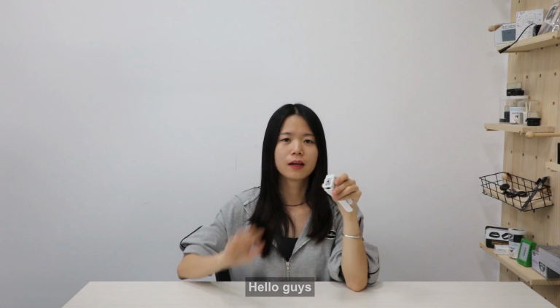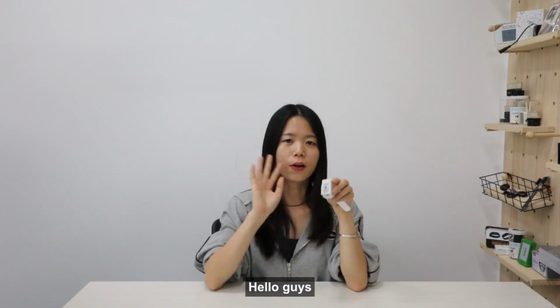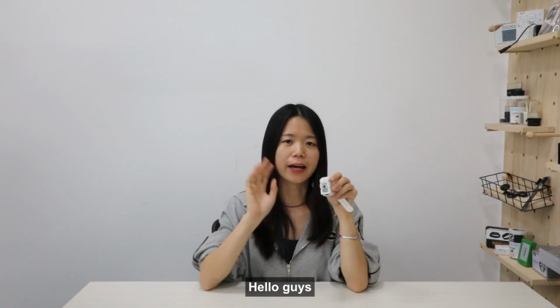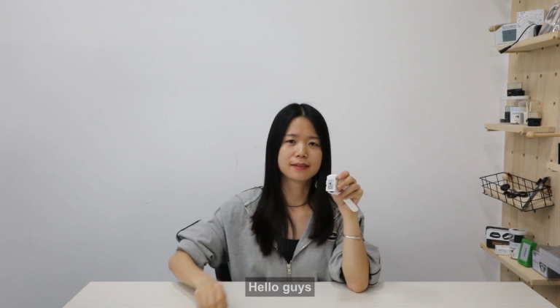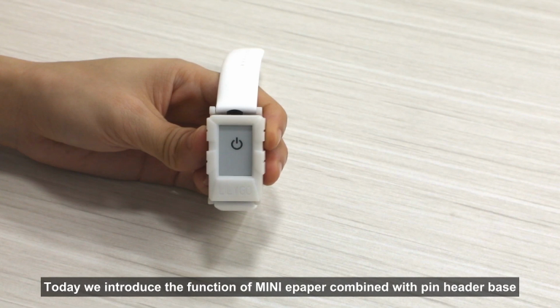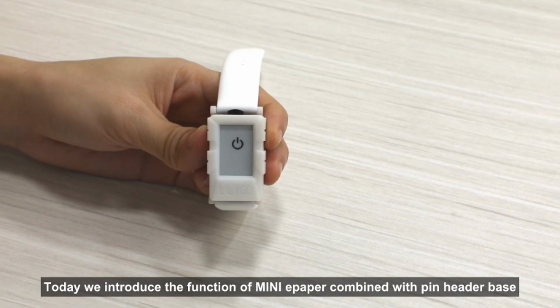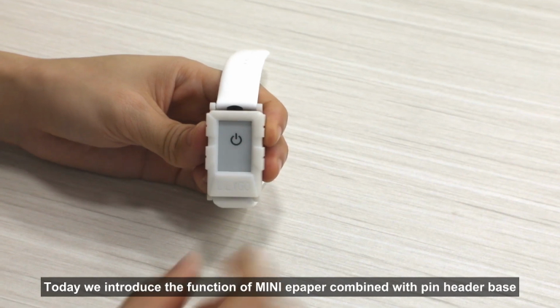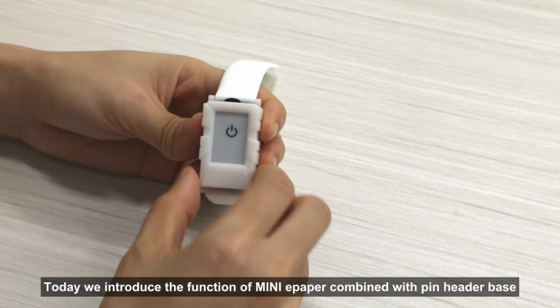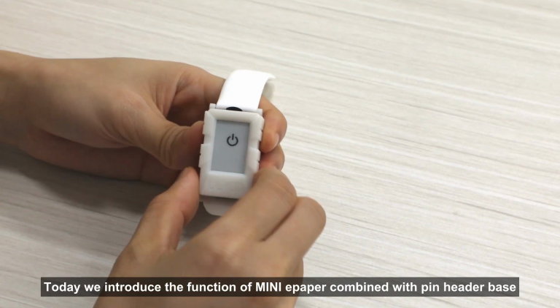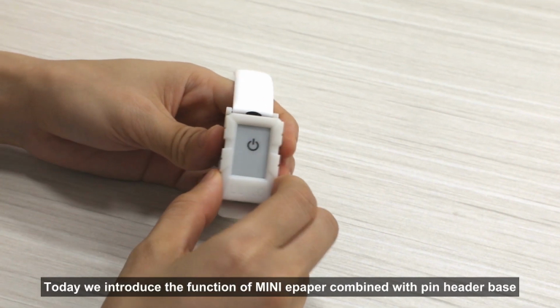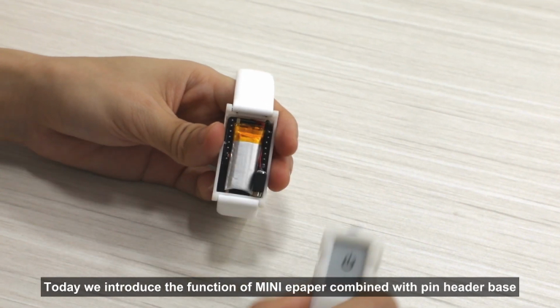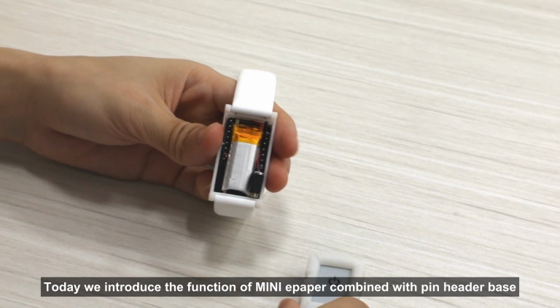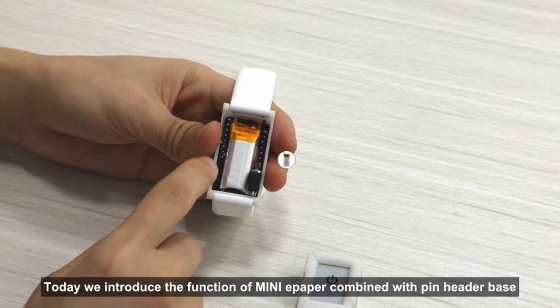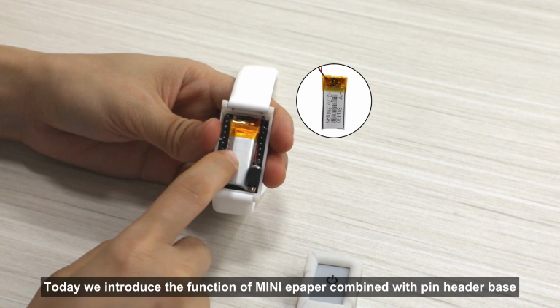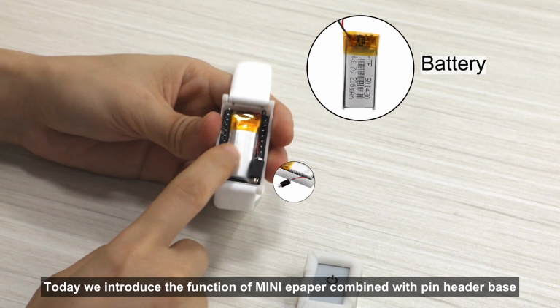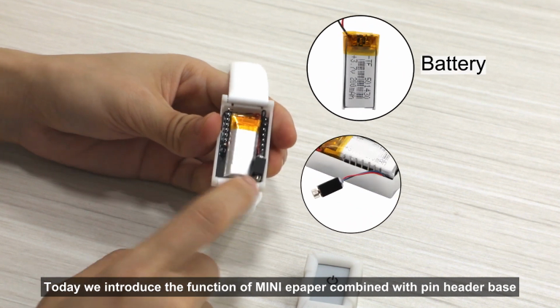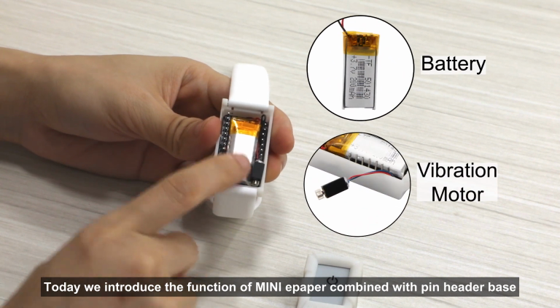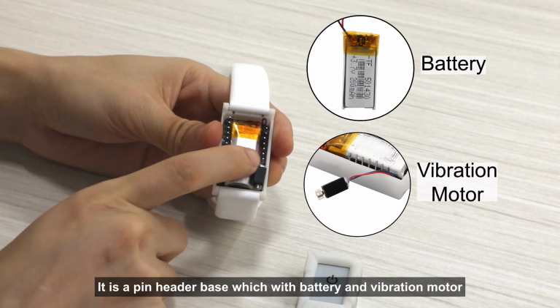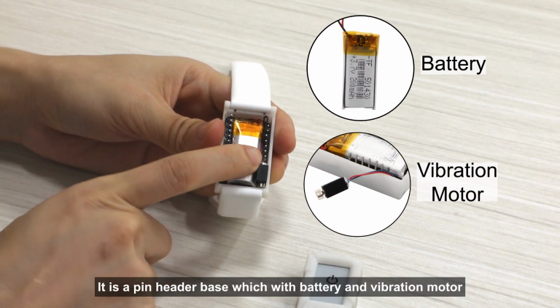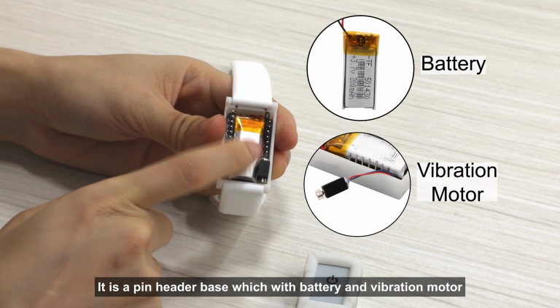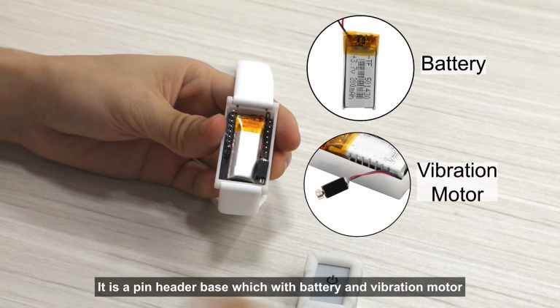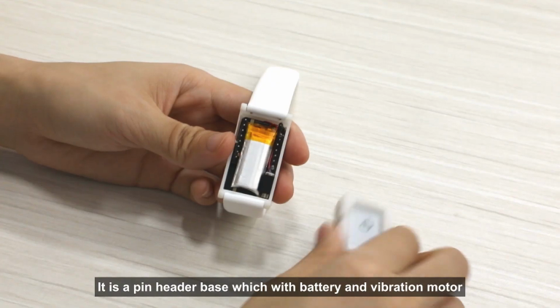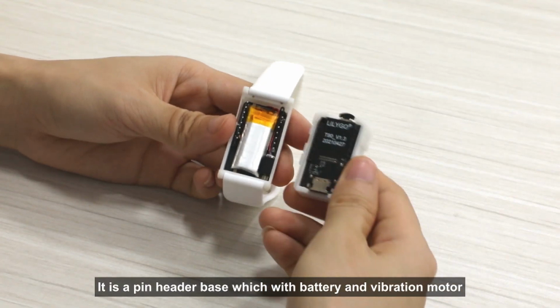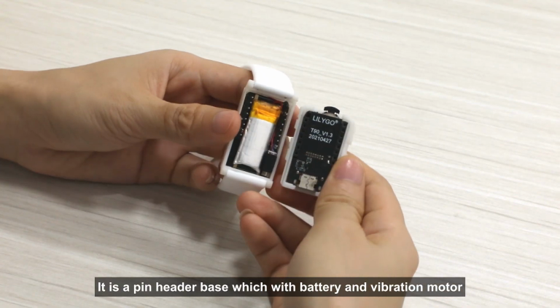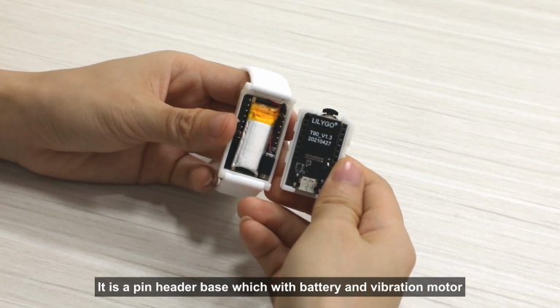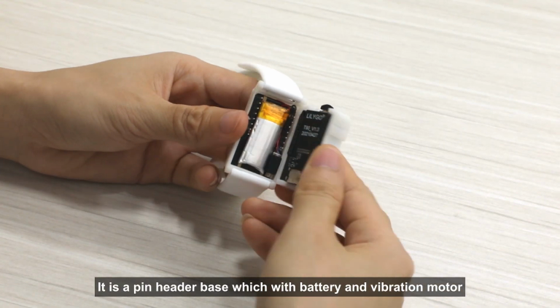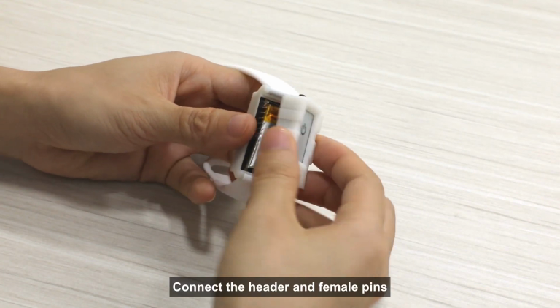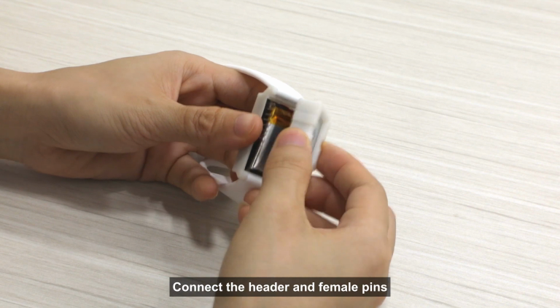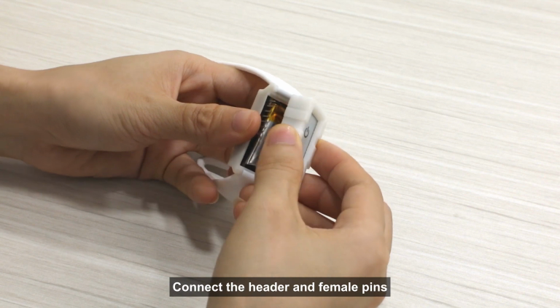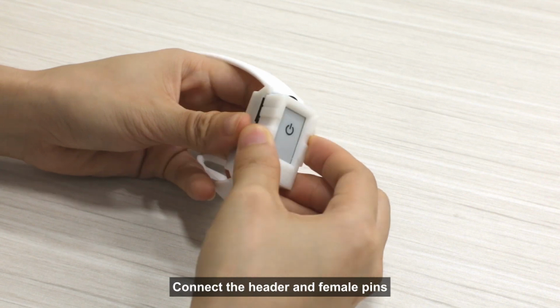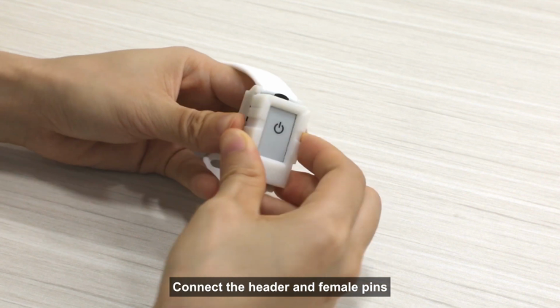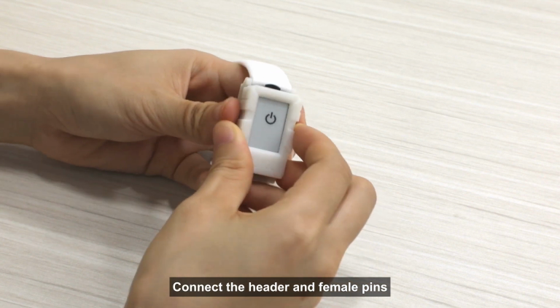Hello guys. Today we introduce the version of mini paper combined with pin handle base. It is a pin handle base with battery and vibration motor. Connect the handle and female pins.